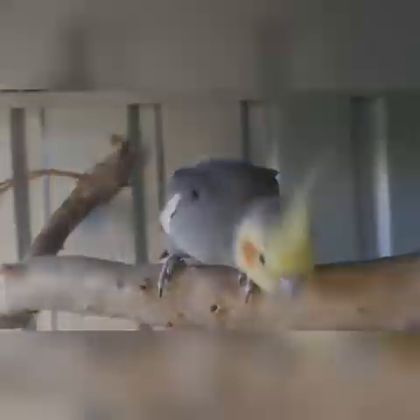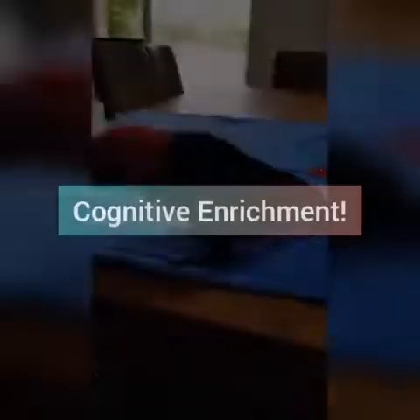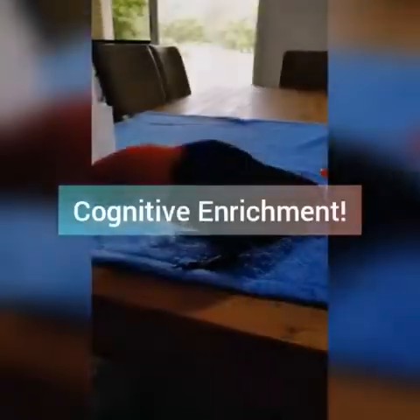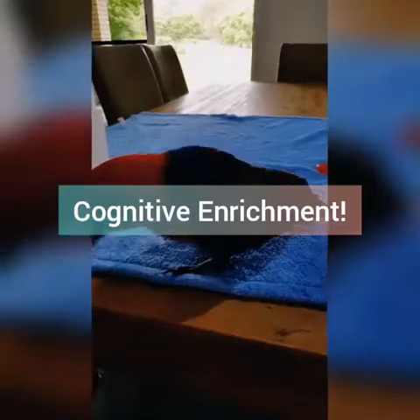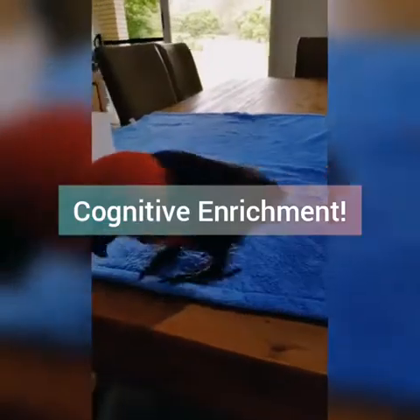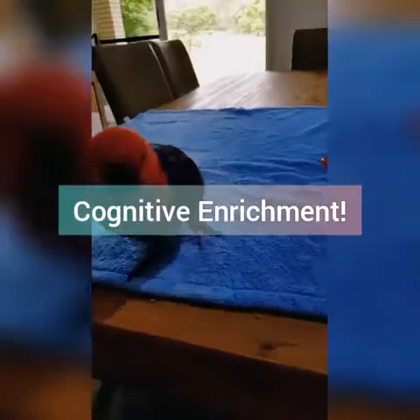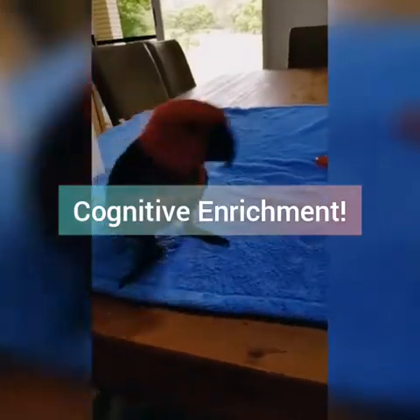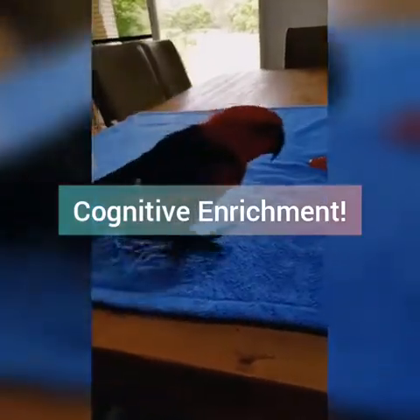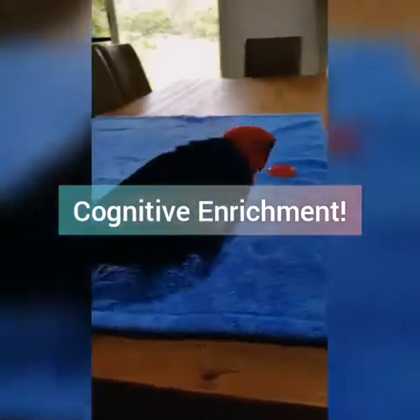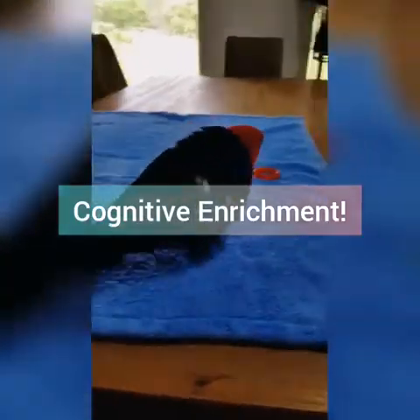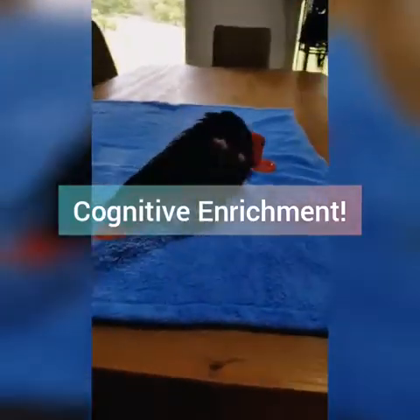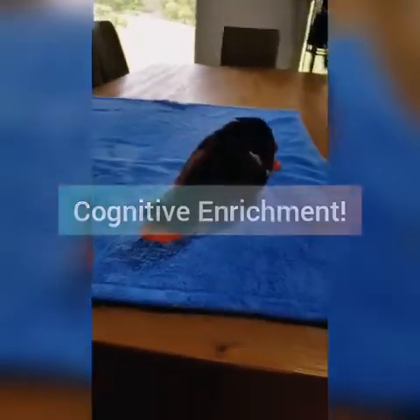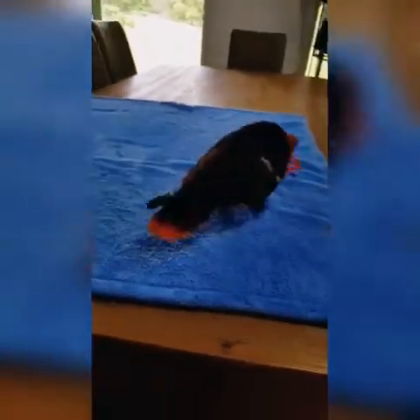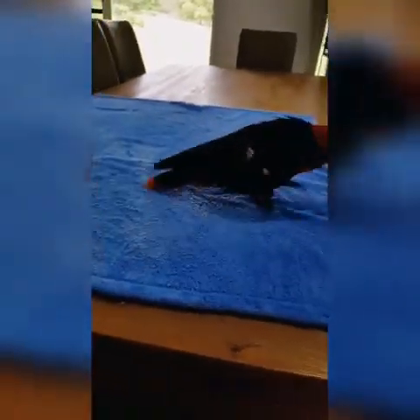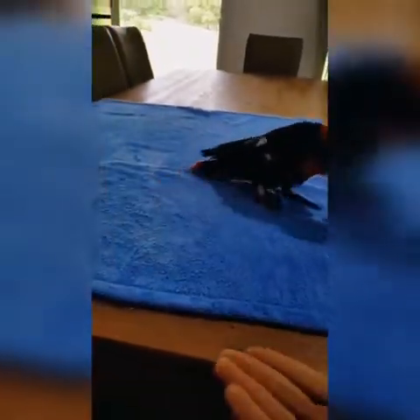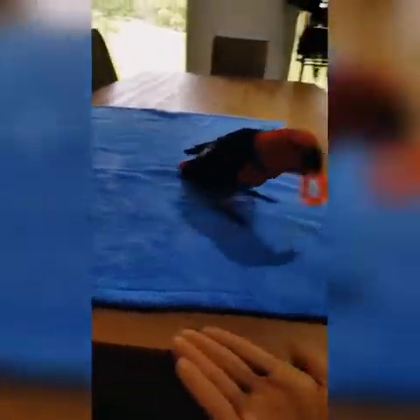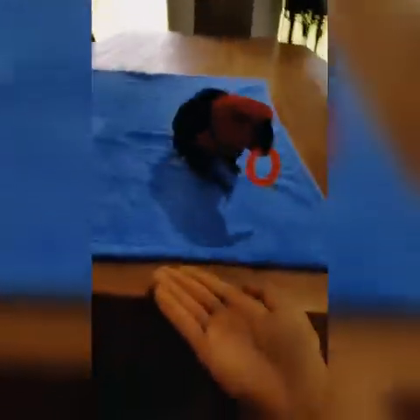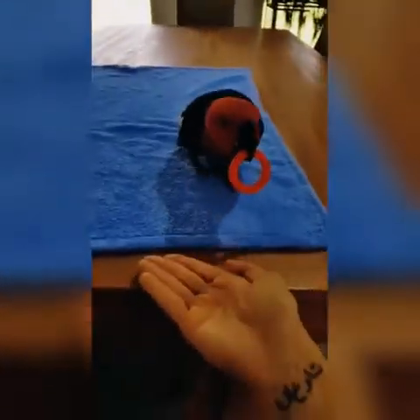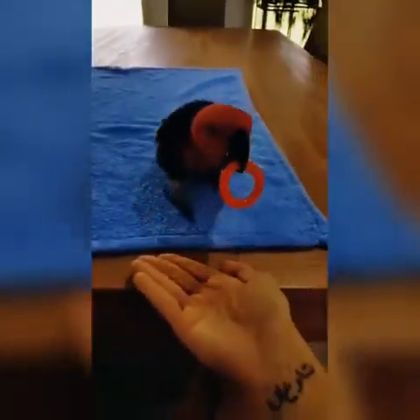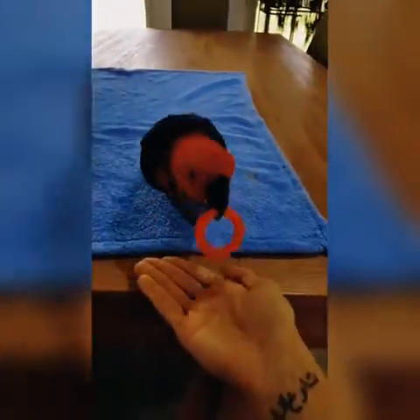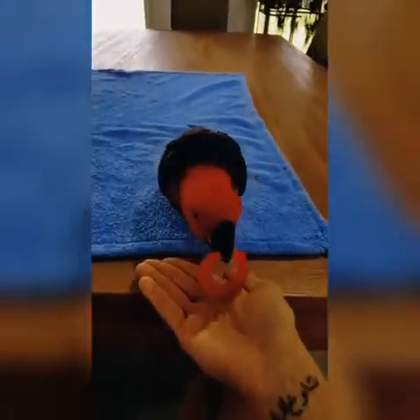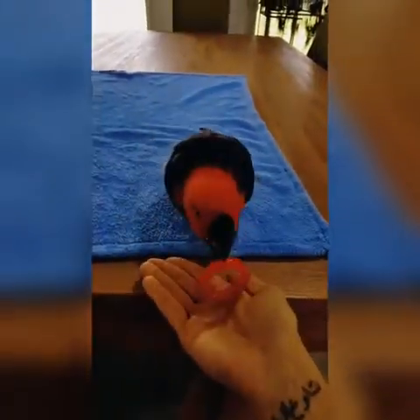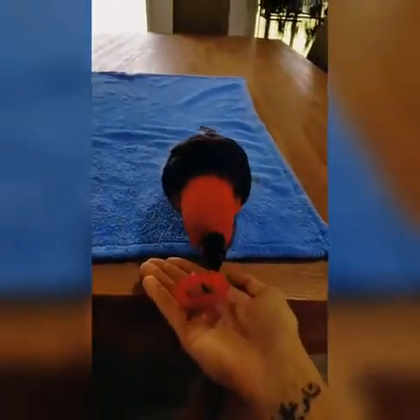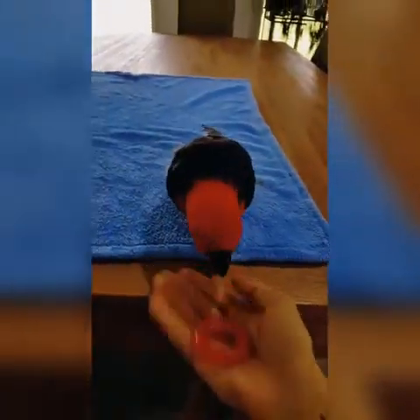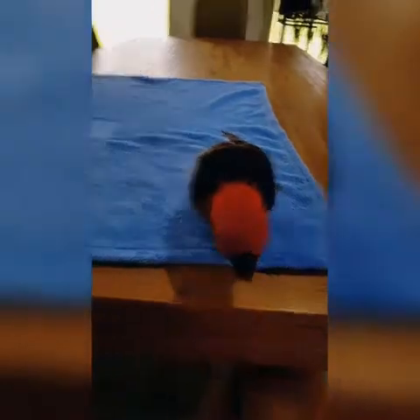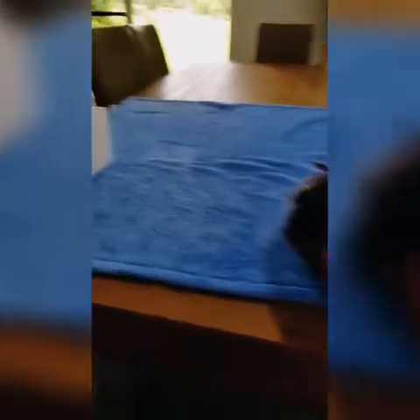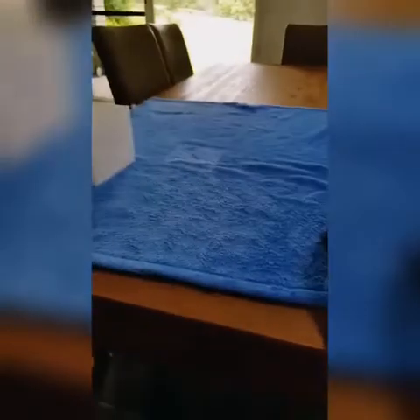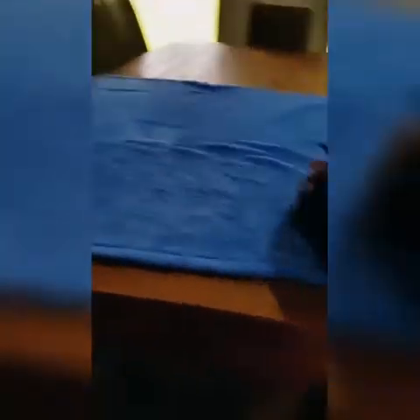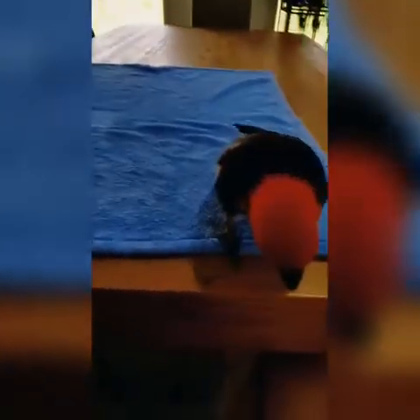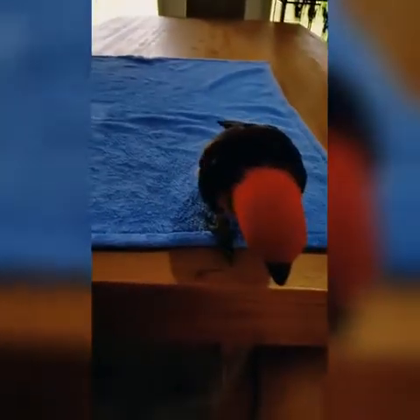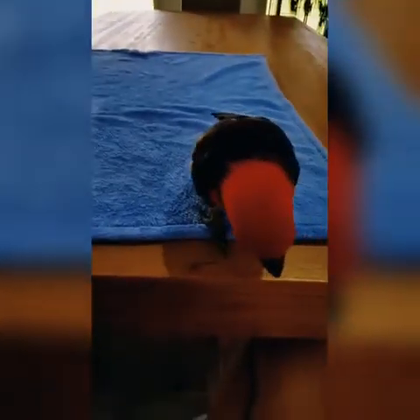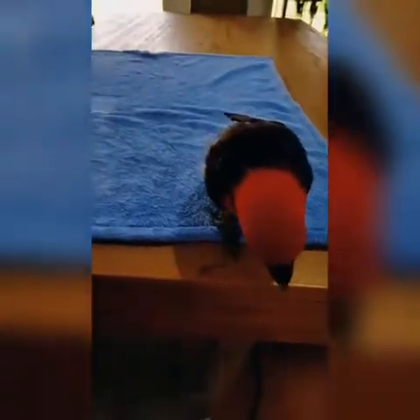The second category of enrichment is cognitive enrichment. This includes mental stimulation such as training sessions and novel experiences.